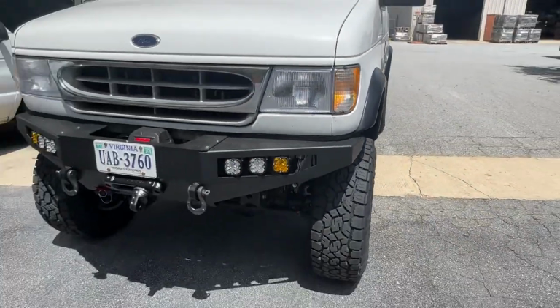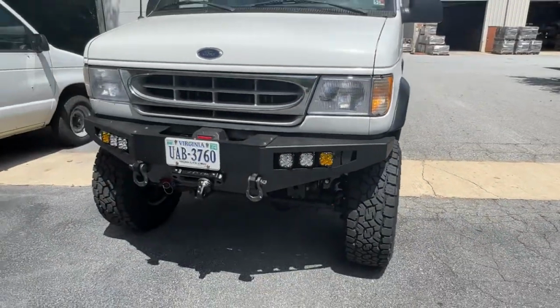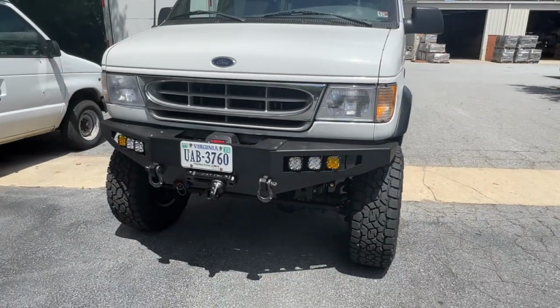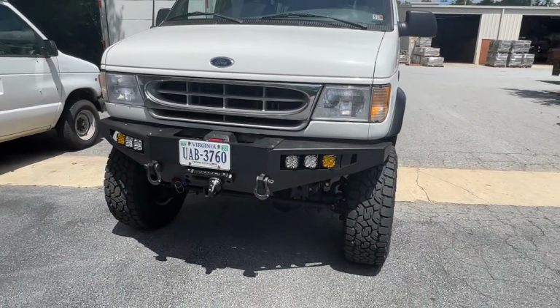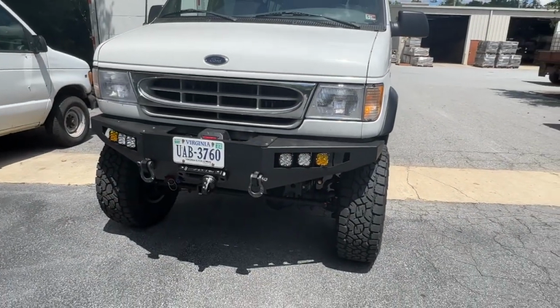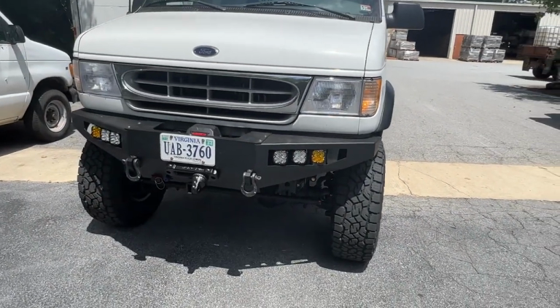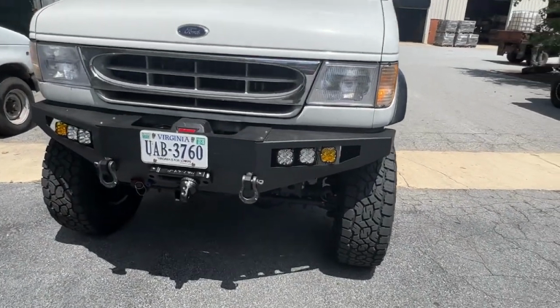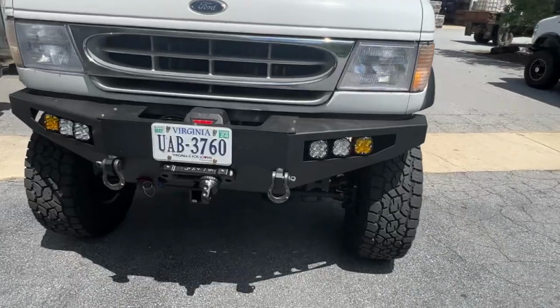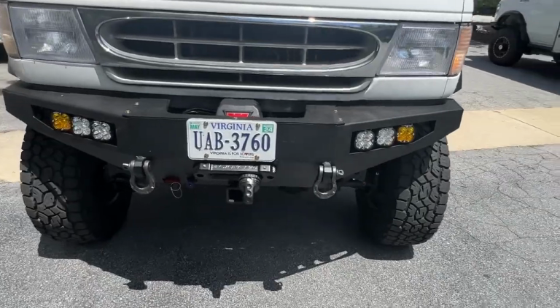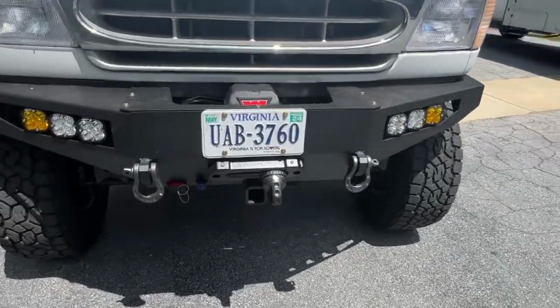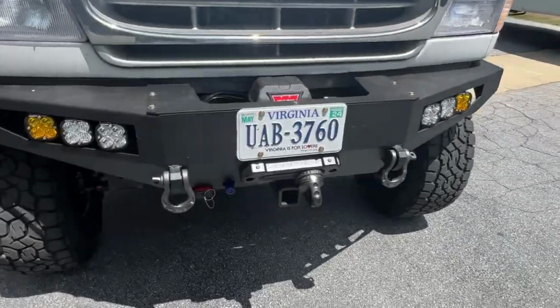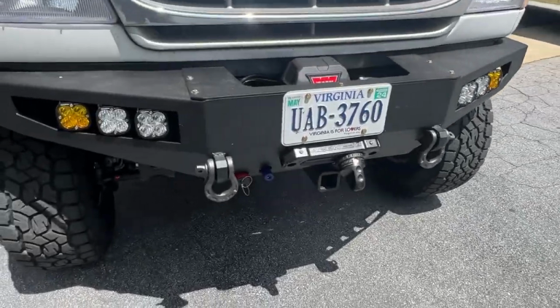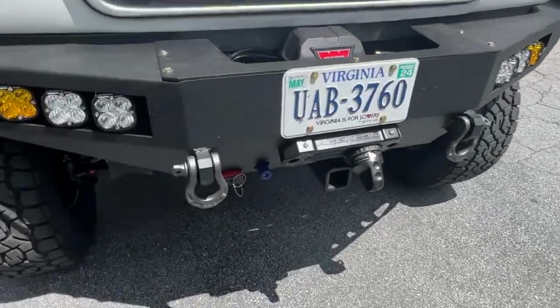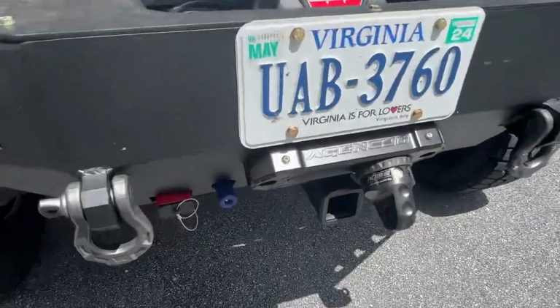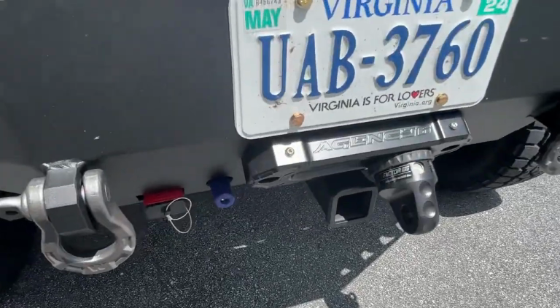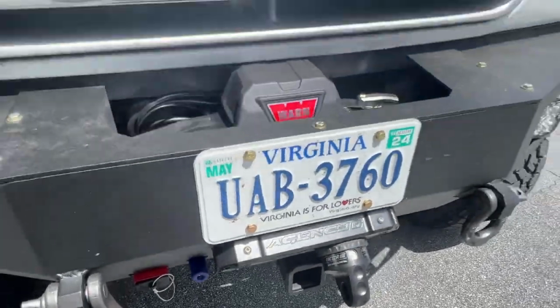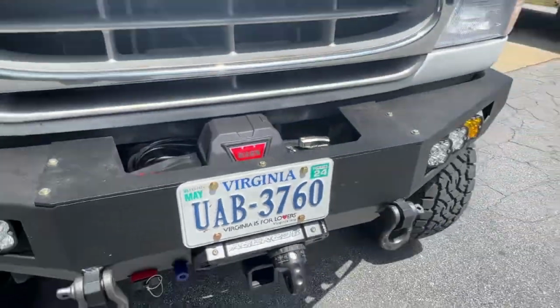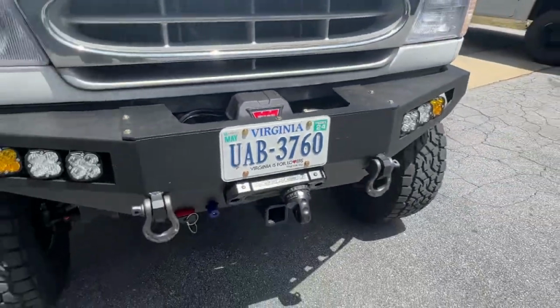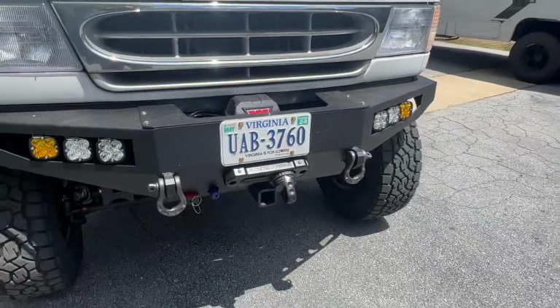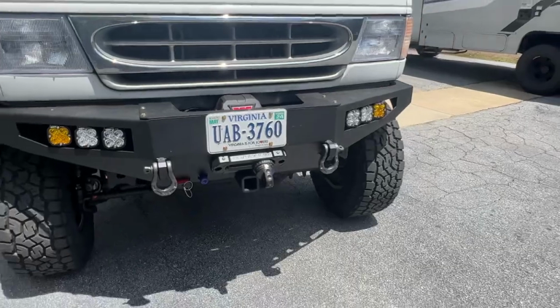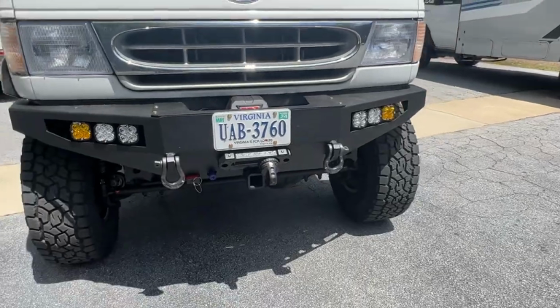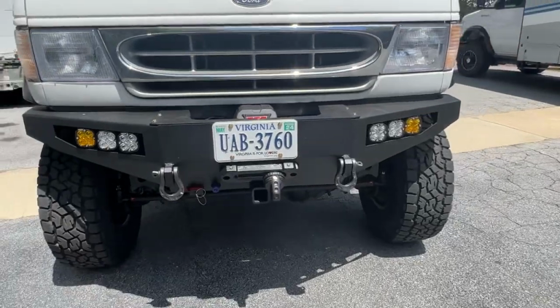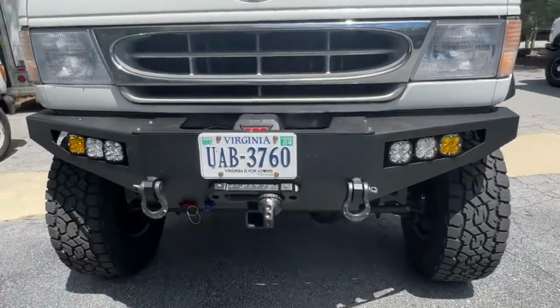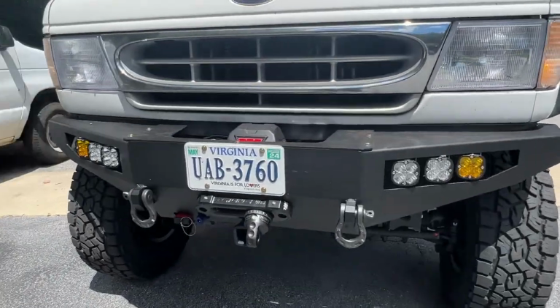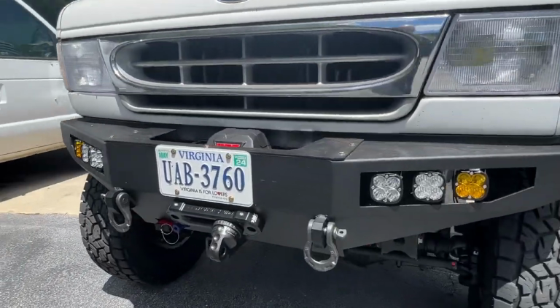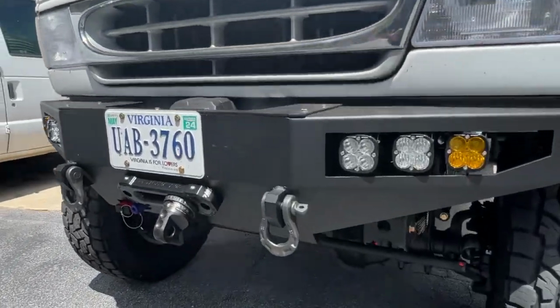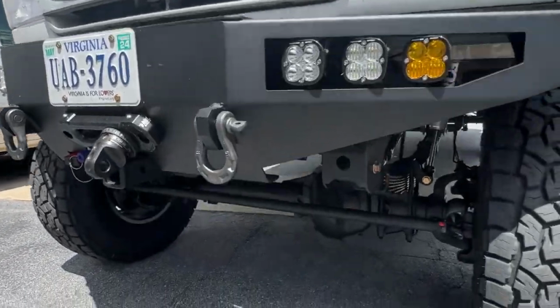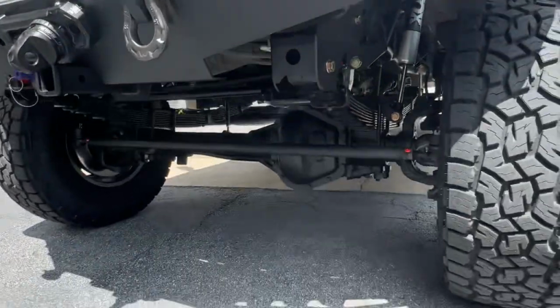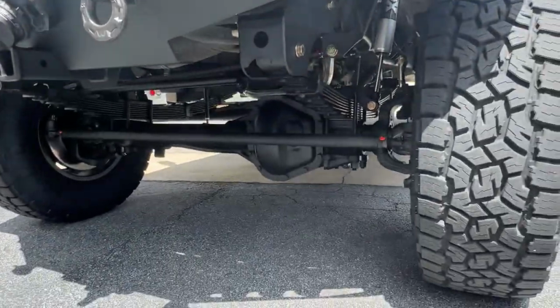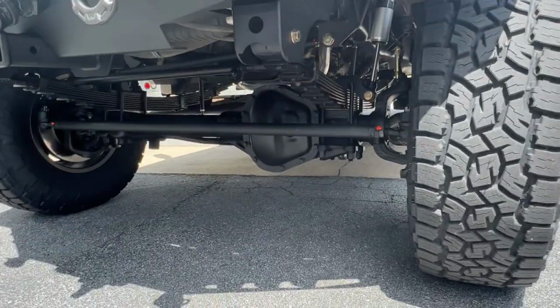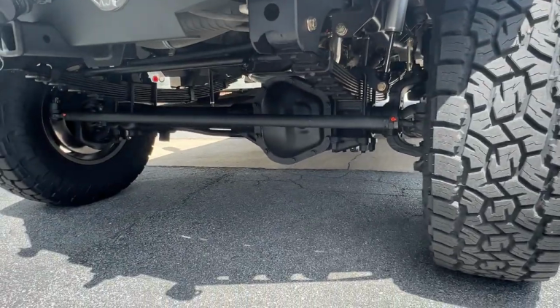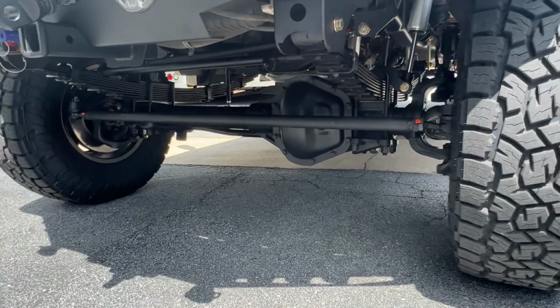Up front, we've got our front bumper loaded up with Baja Design lights, a warn winch, front receiver, OBA plug, Anderson plug, and the U-Joint Agency 6 Fairlead and a Factor 55 thimble.